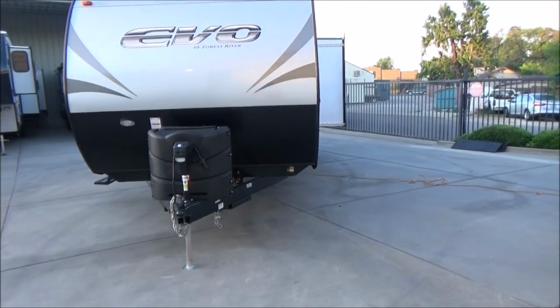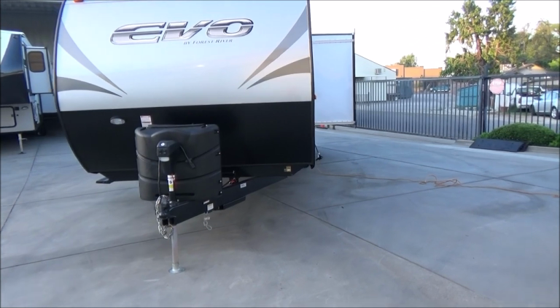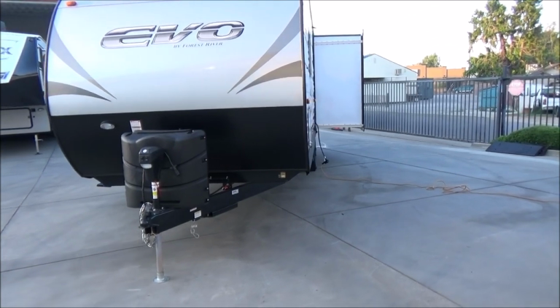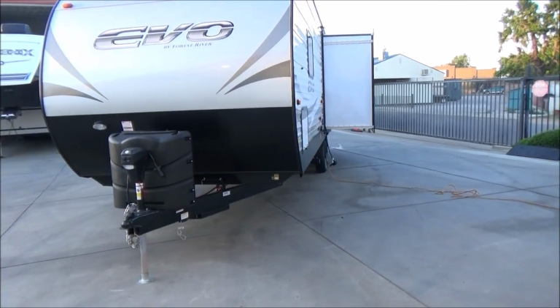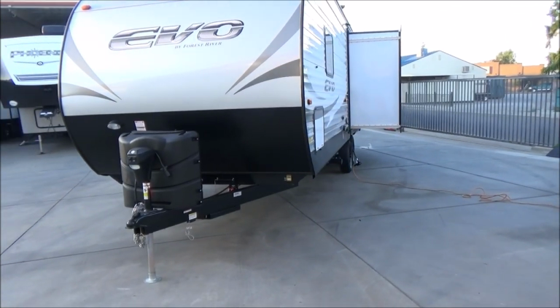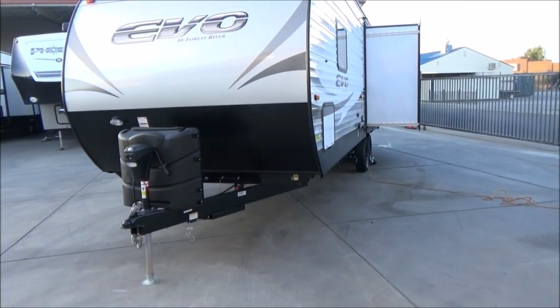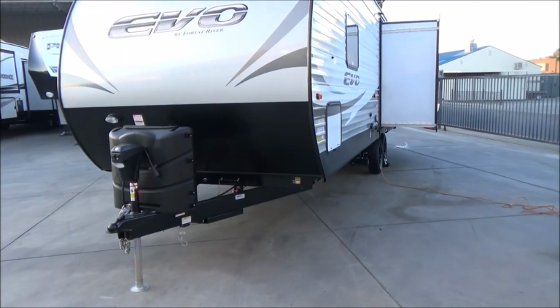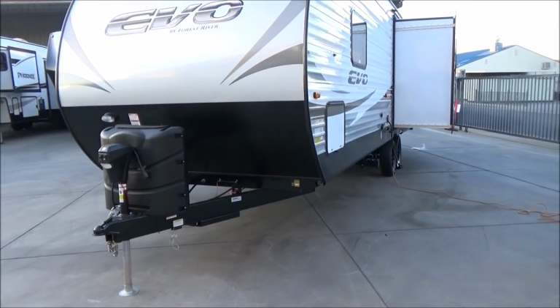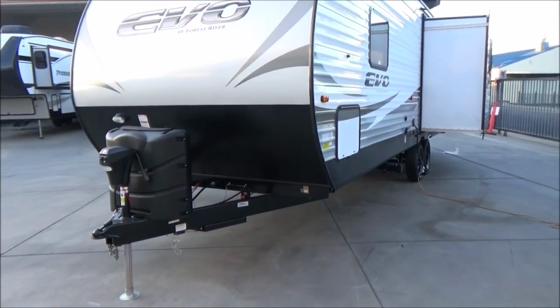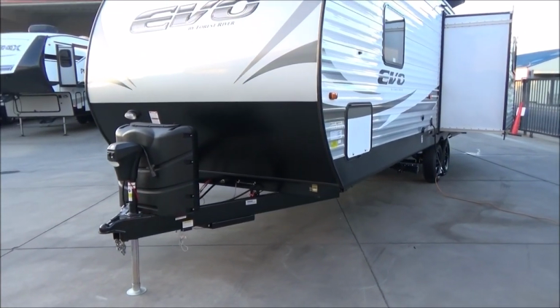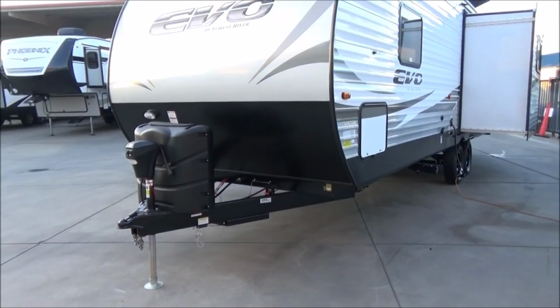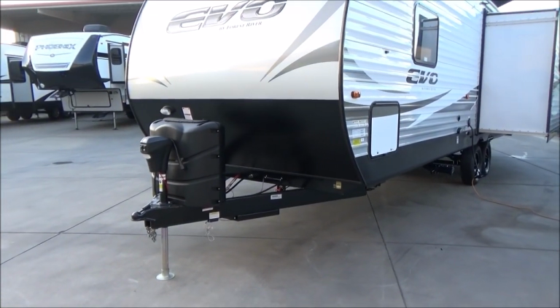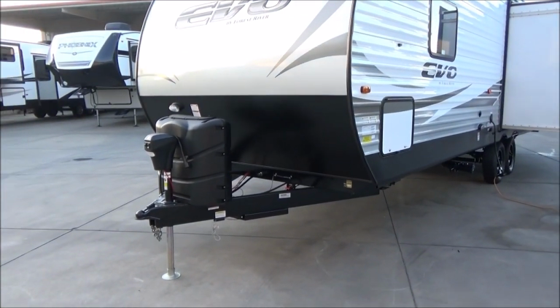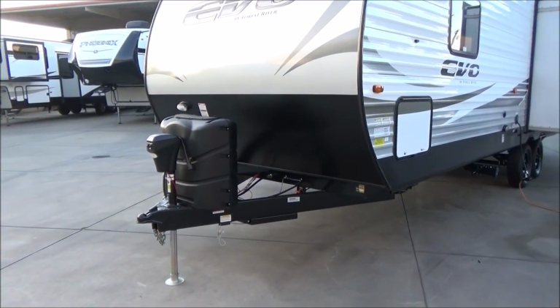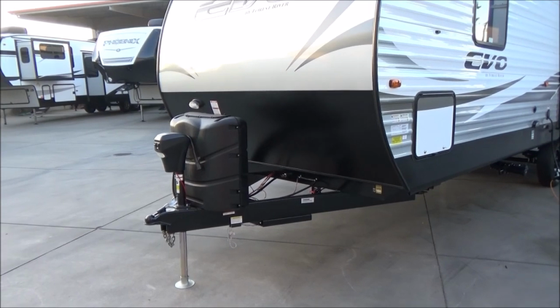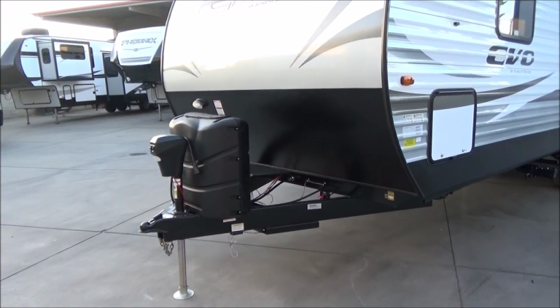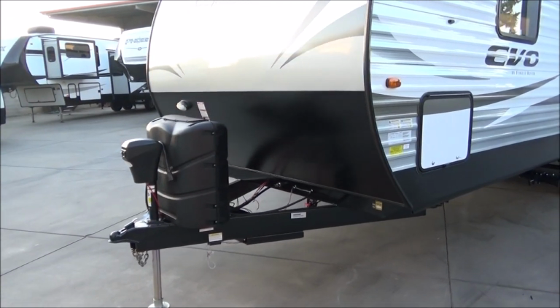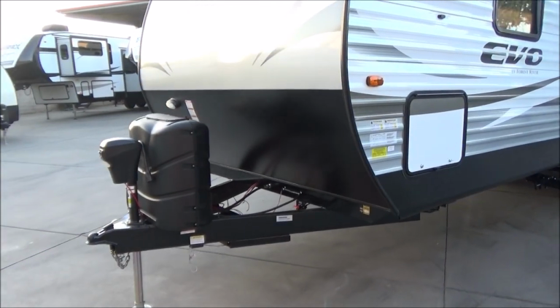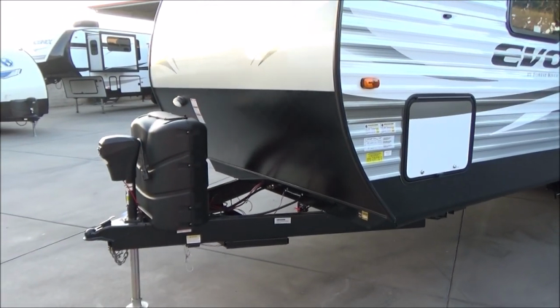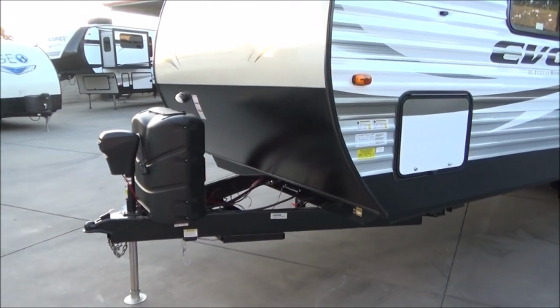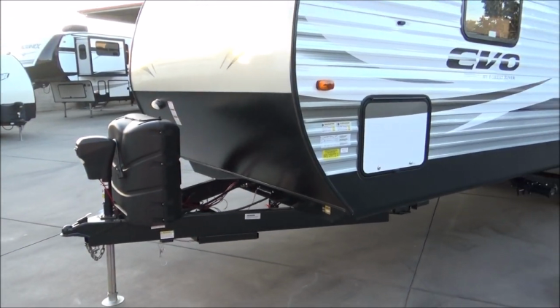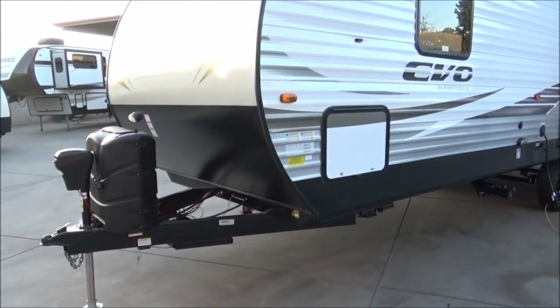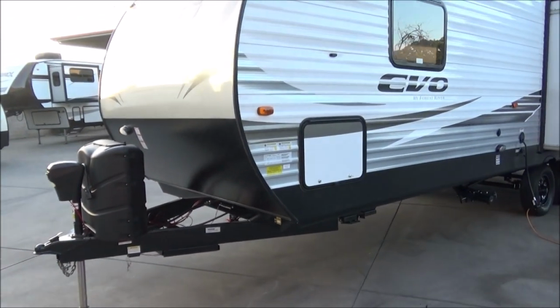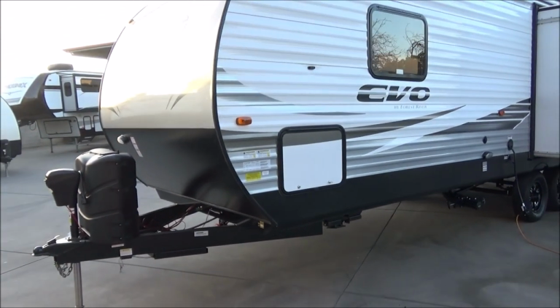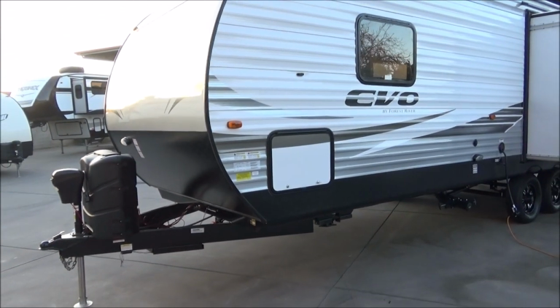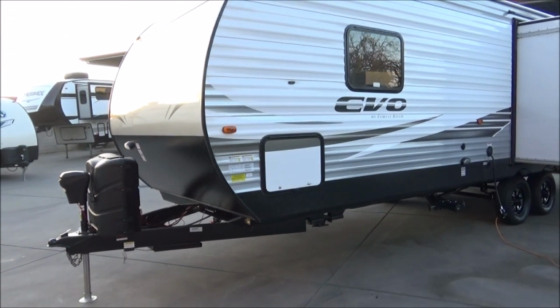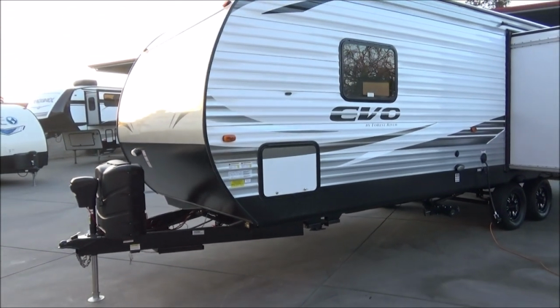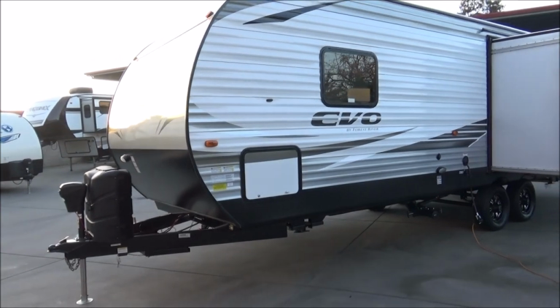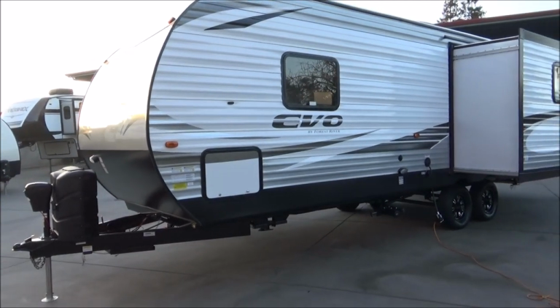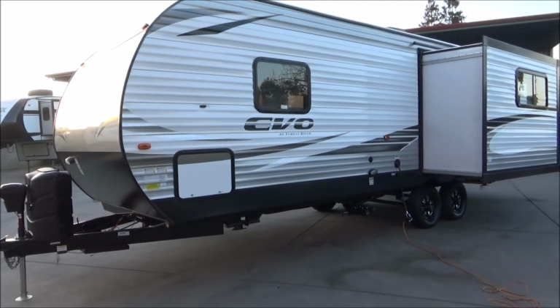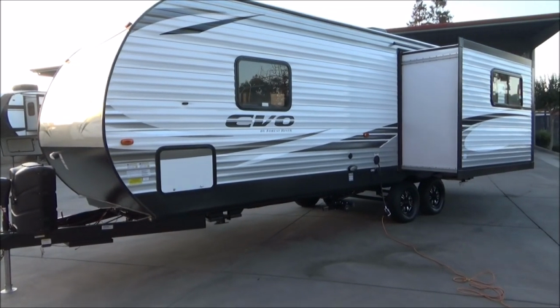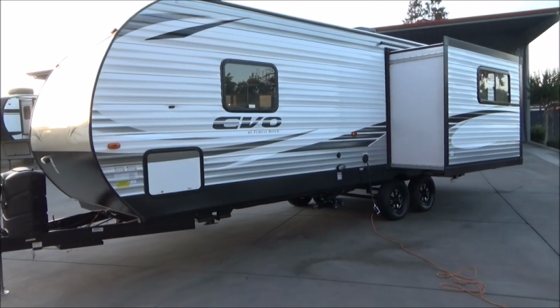This does have the solar already up on the roof, but it also has a plug here in the front. We have our battery cutoff switch. All of our trailers come with full propane and a battery included at no charge. We have our full large pass-through storage there, as you can see.